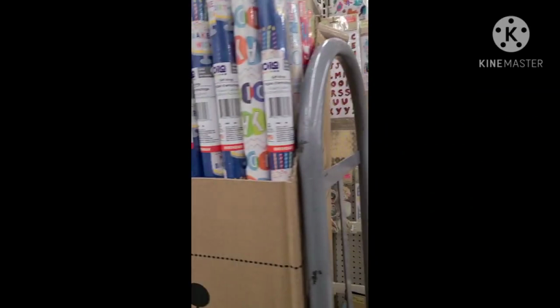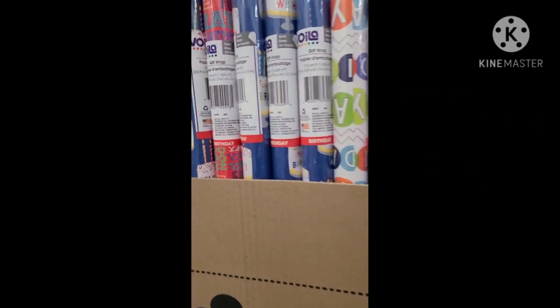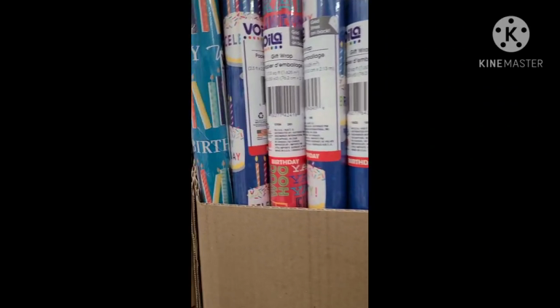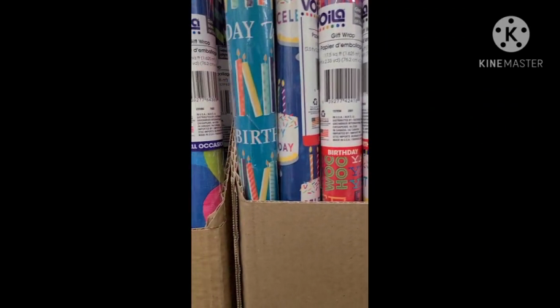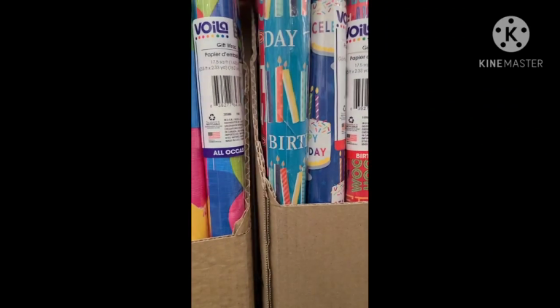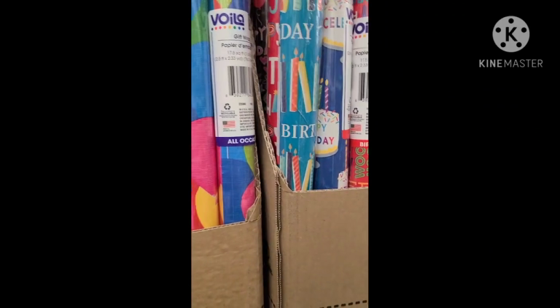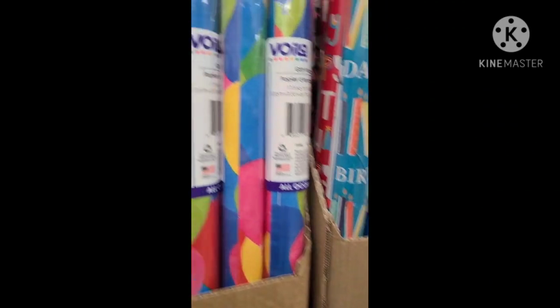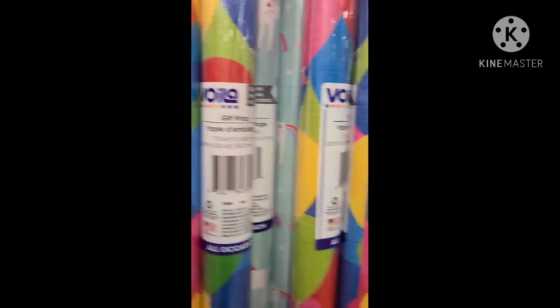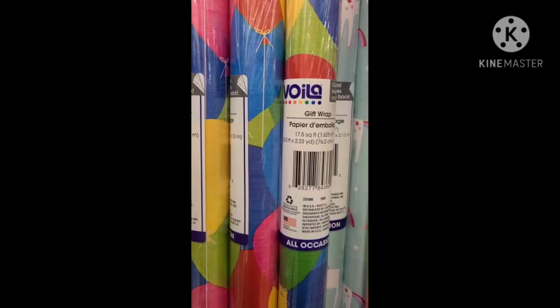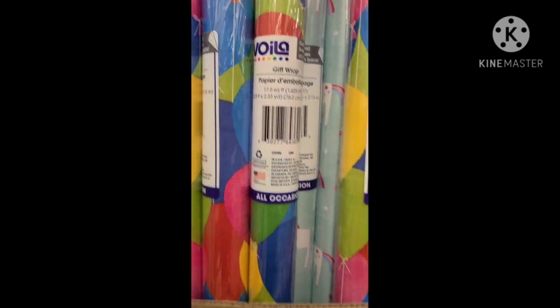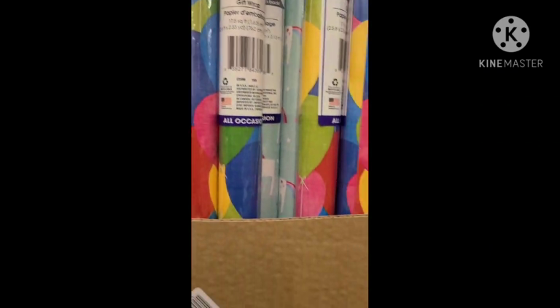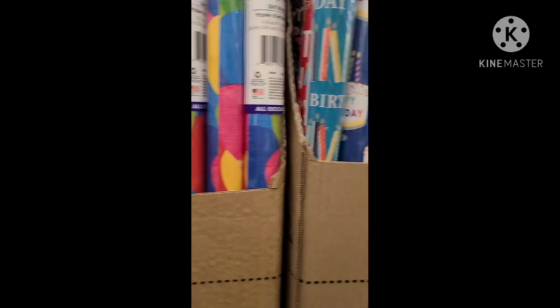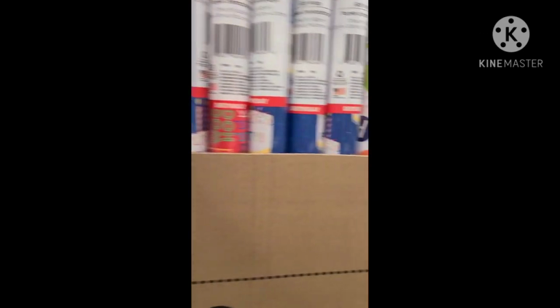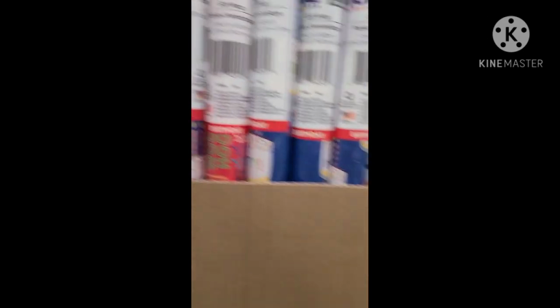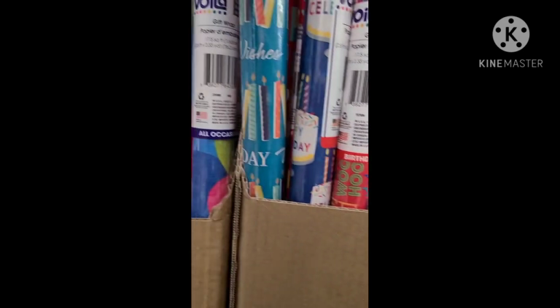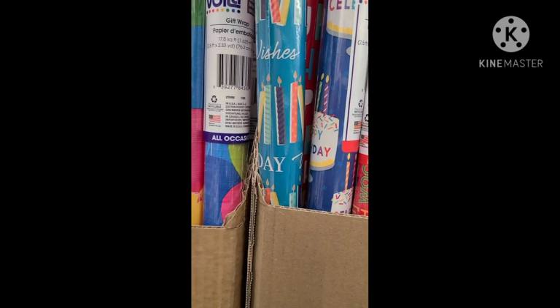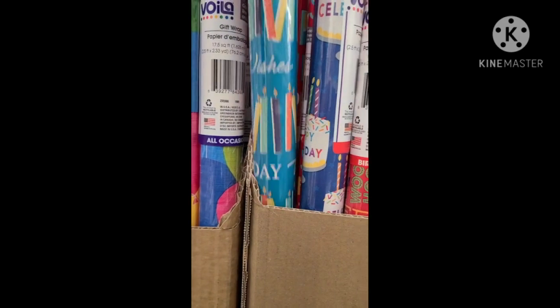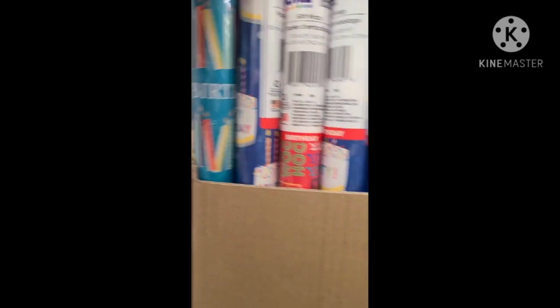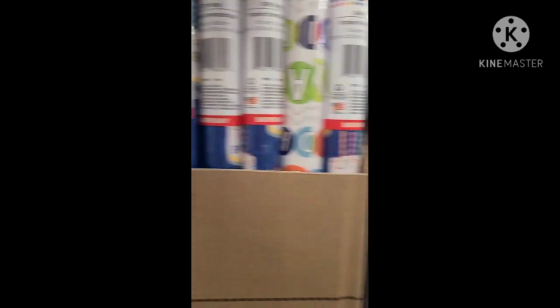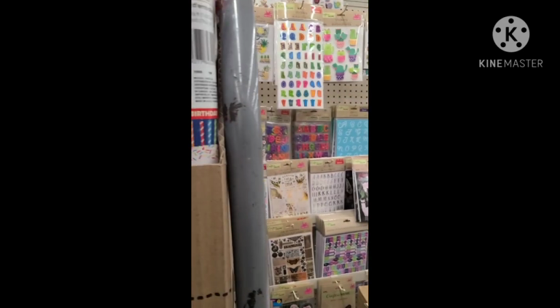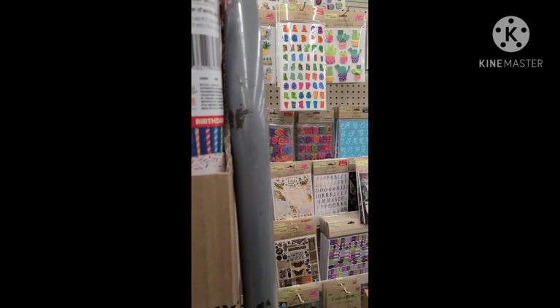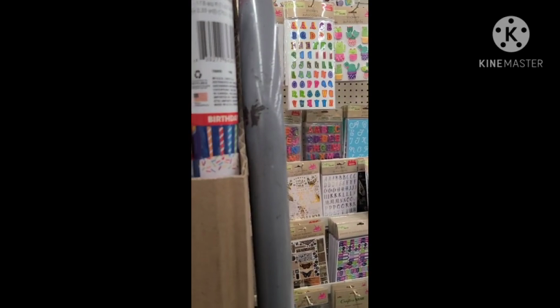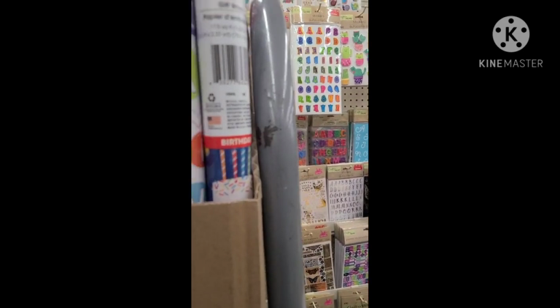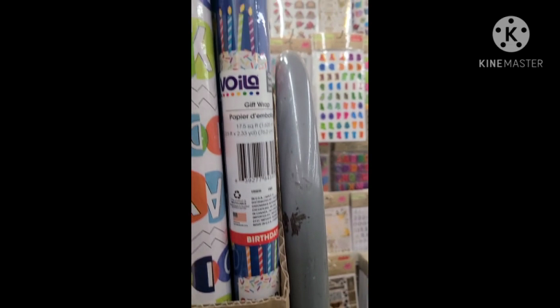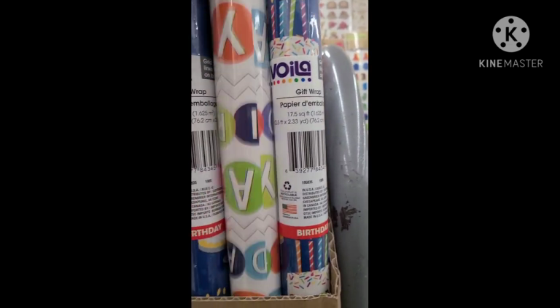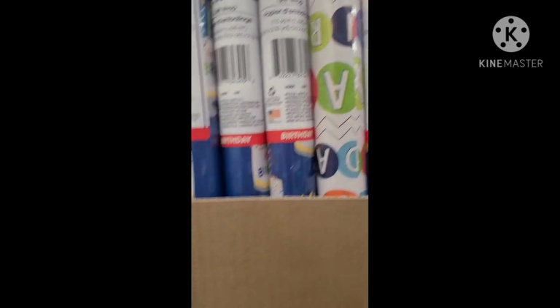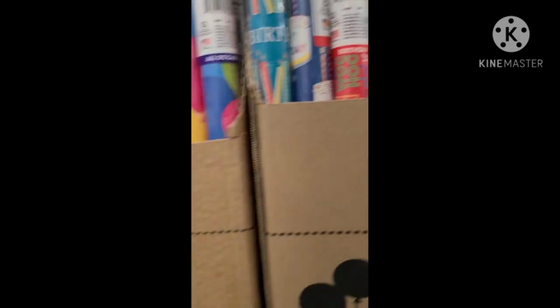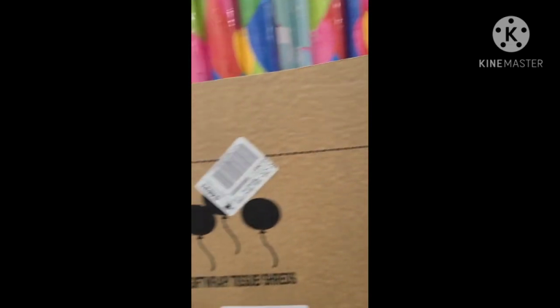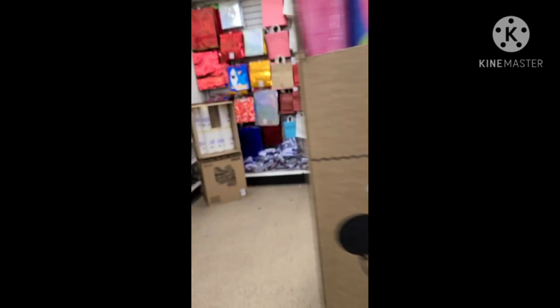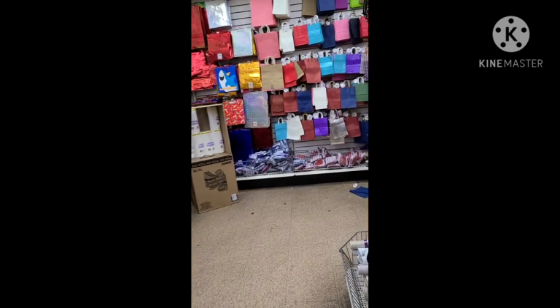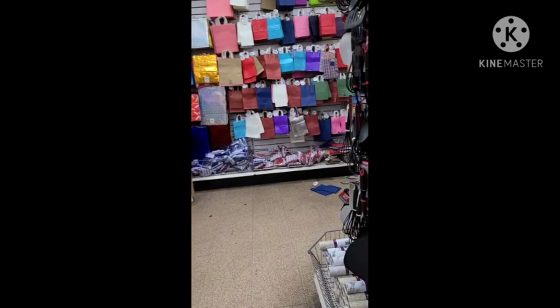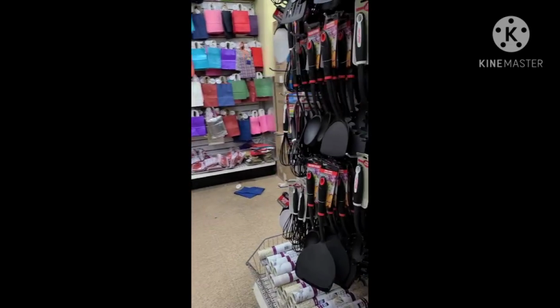They got new gift wrap! They got this one, they got this one — that's a birthday wishes one. They got this one.